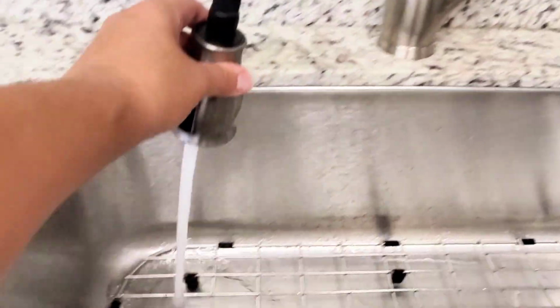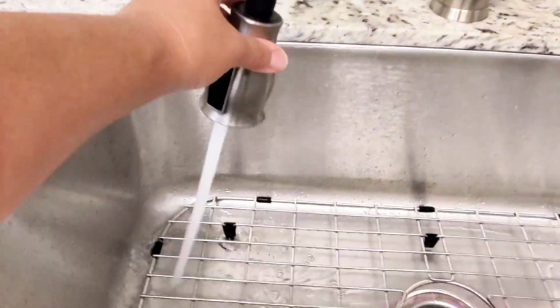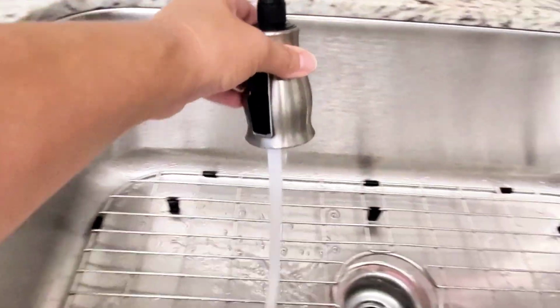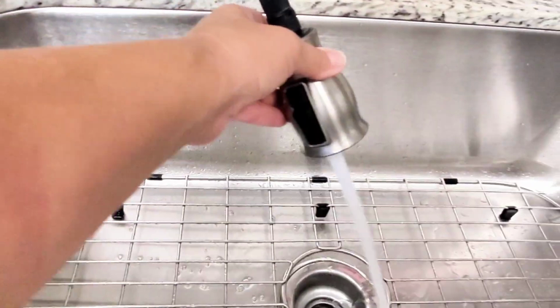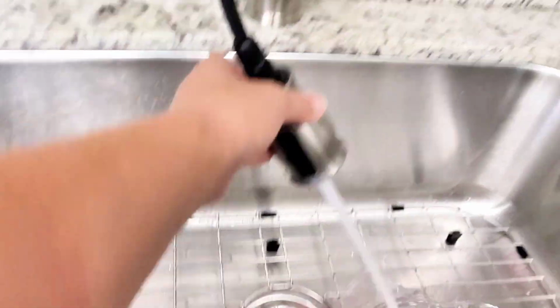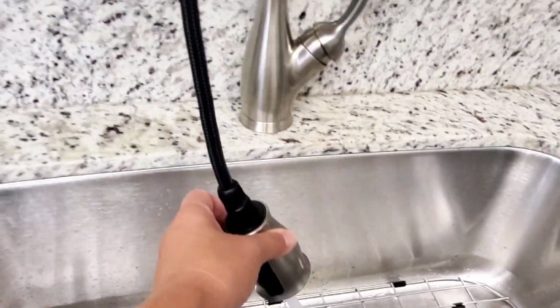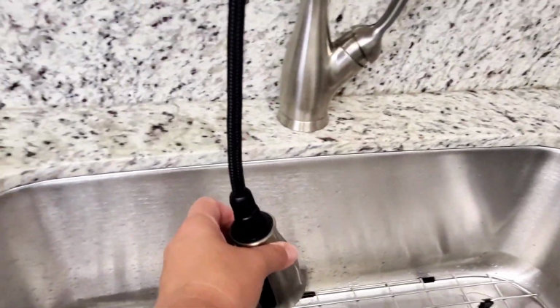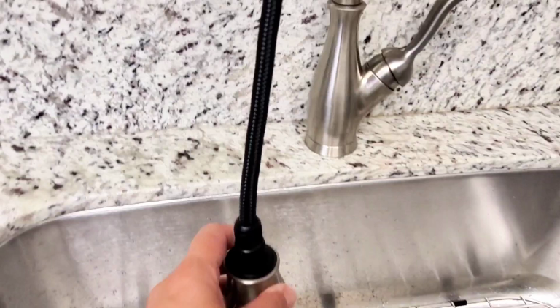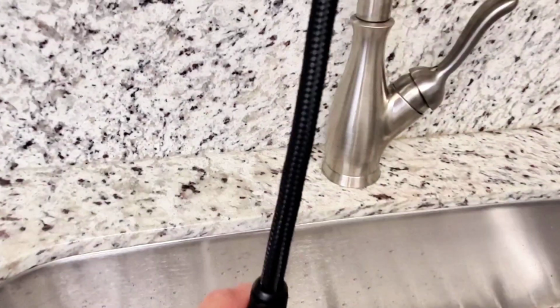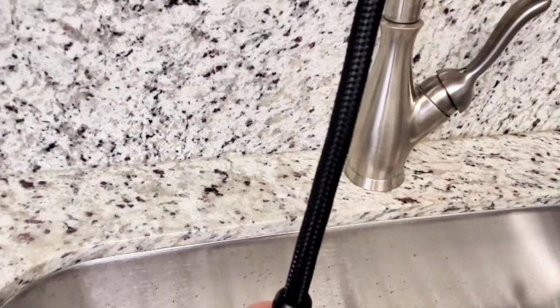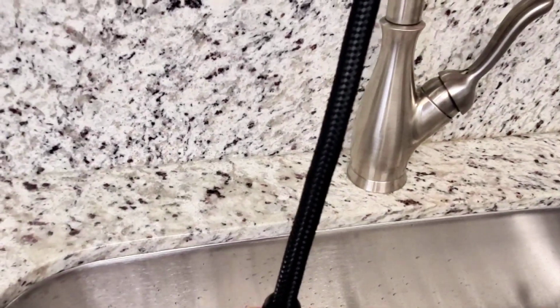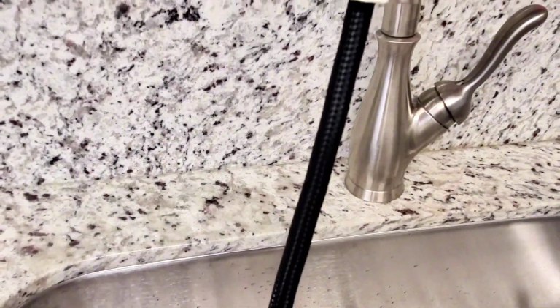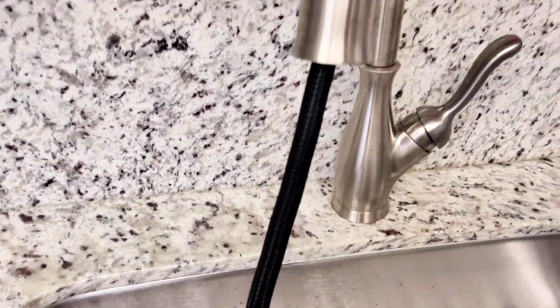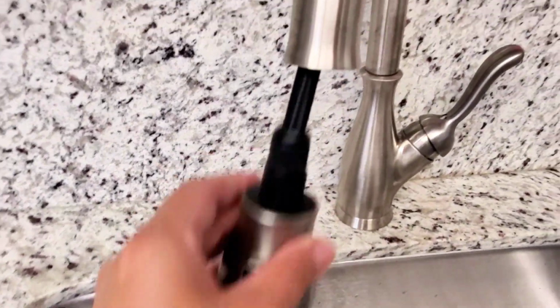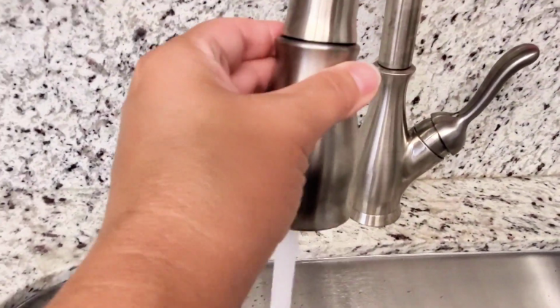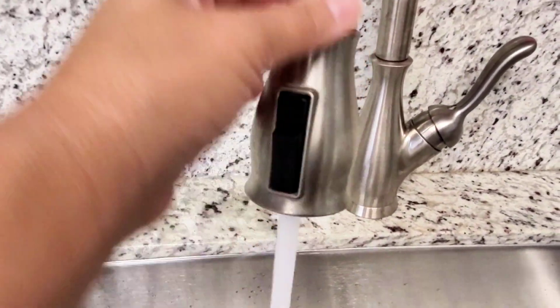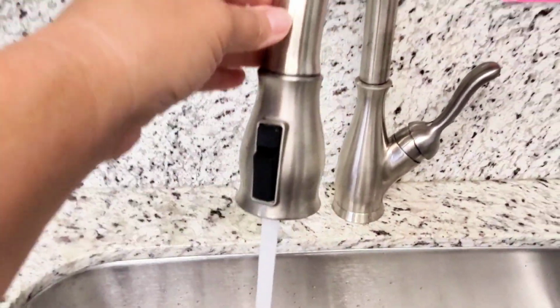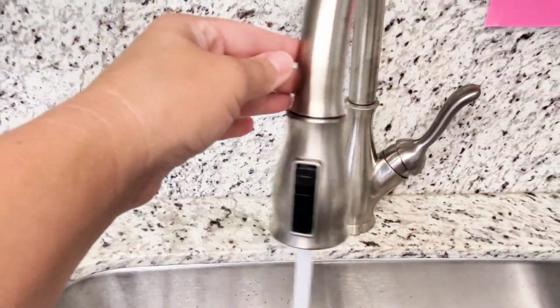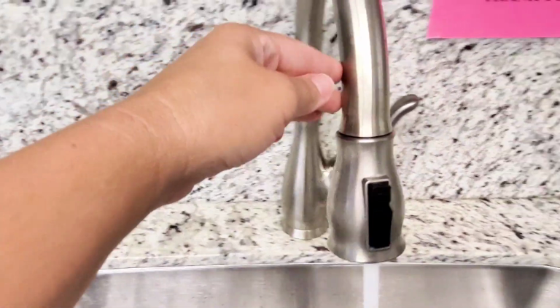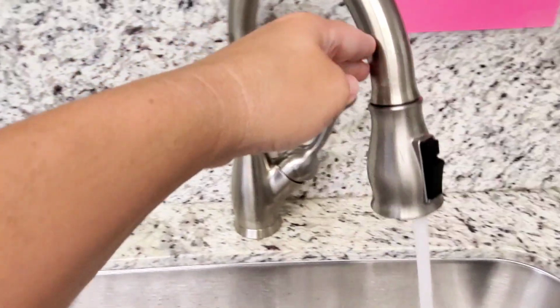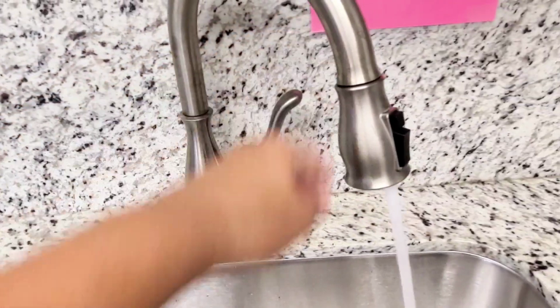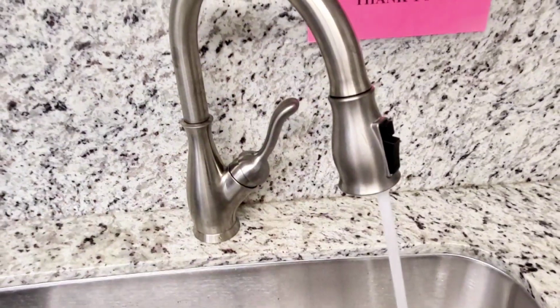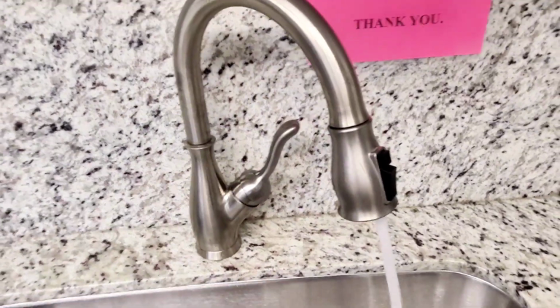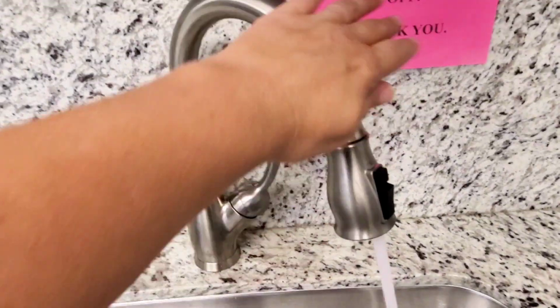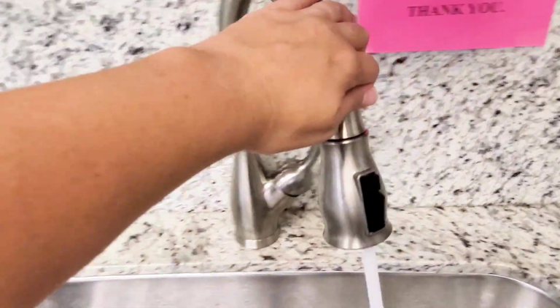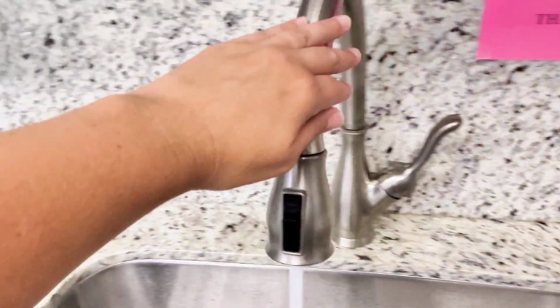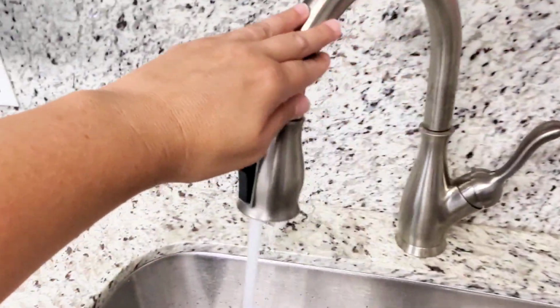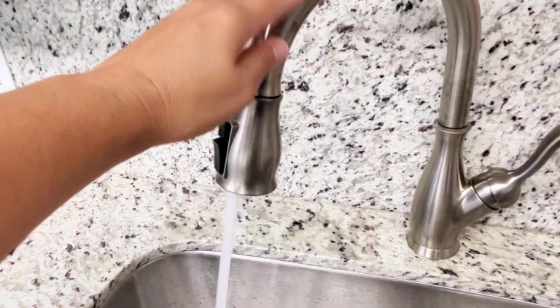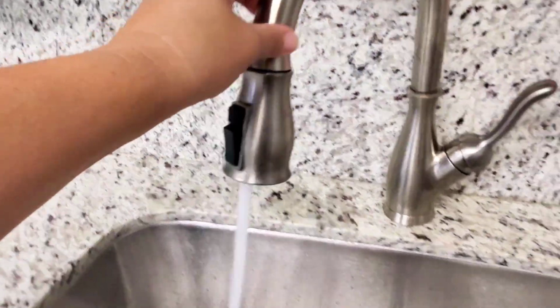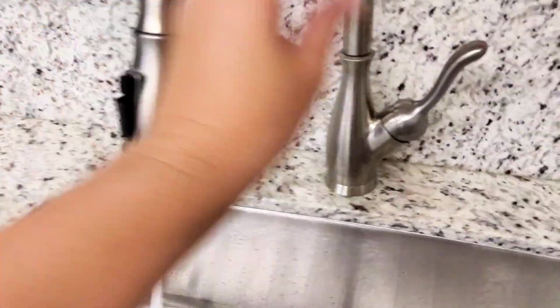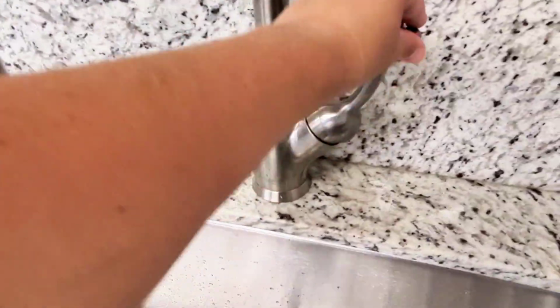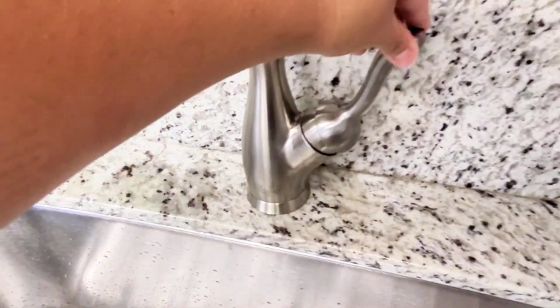You can easily pull it down and move it all around your sink for whatever you need to spray down. You can also very easily move this faucet head around, move it out of your way or move it to either side of the sink.